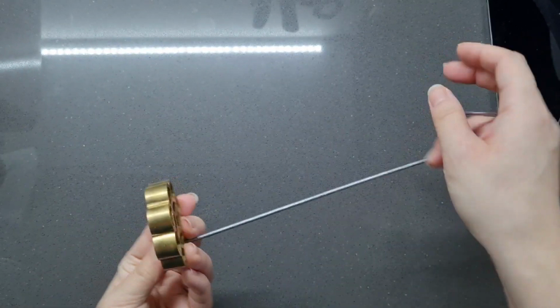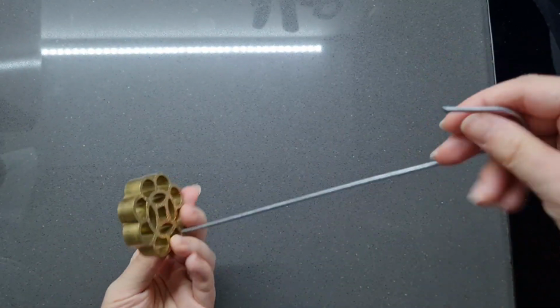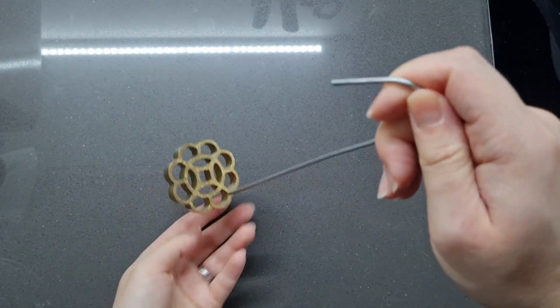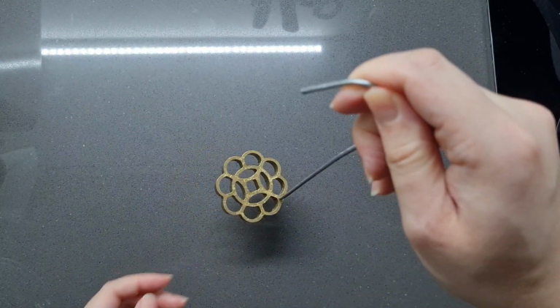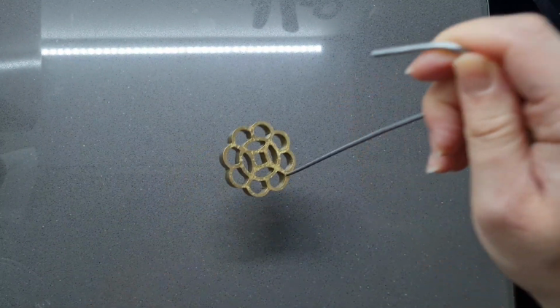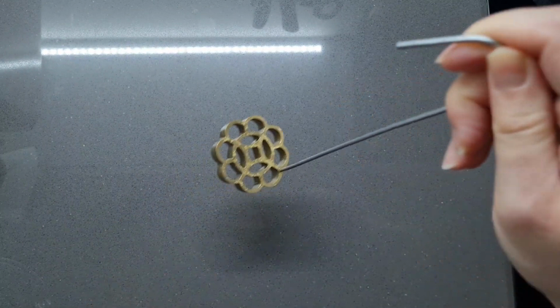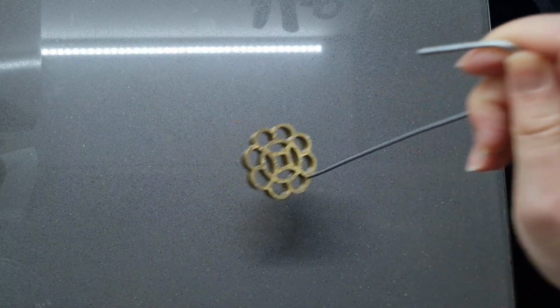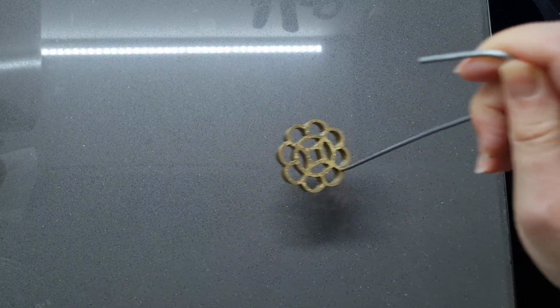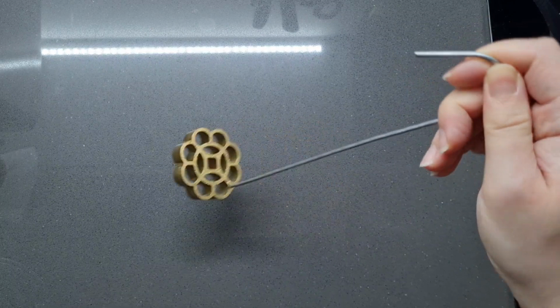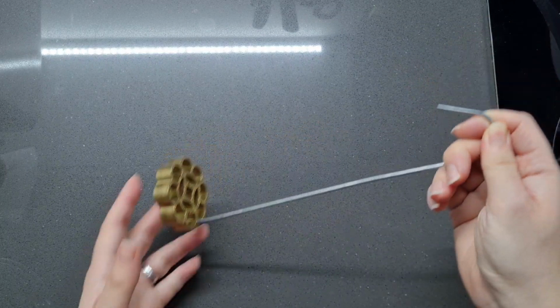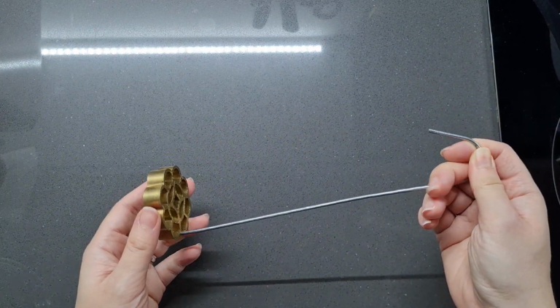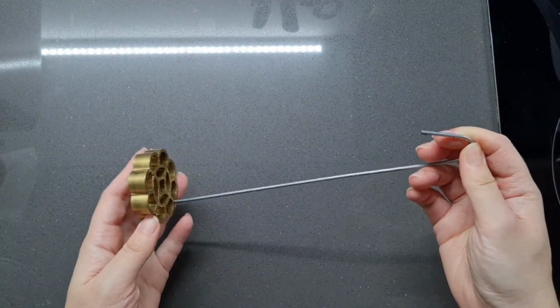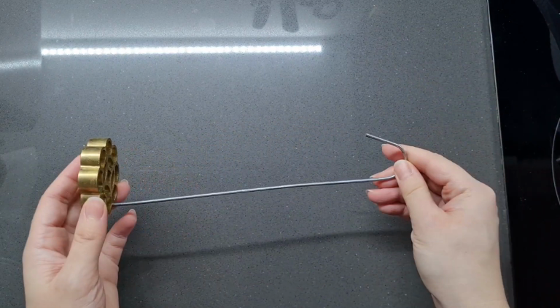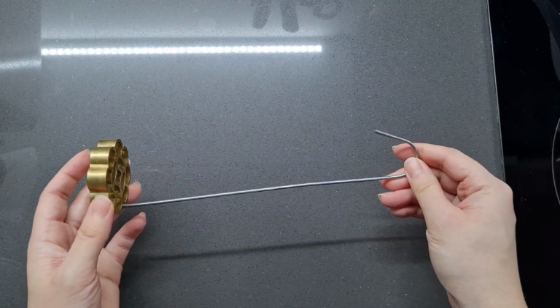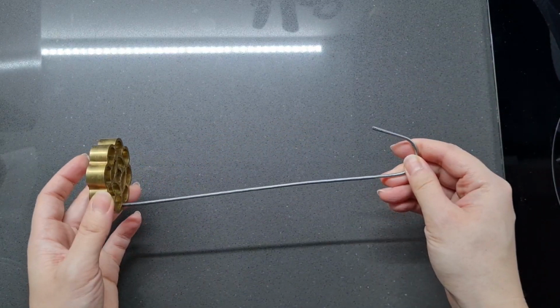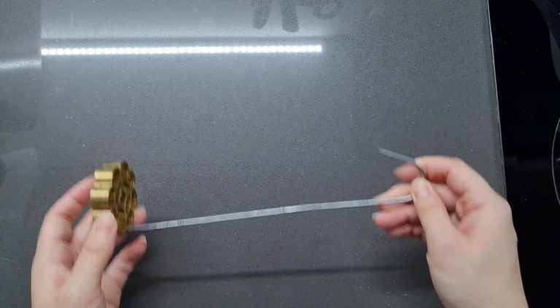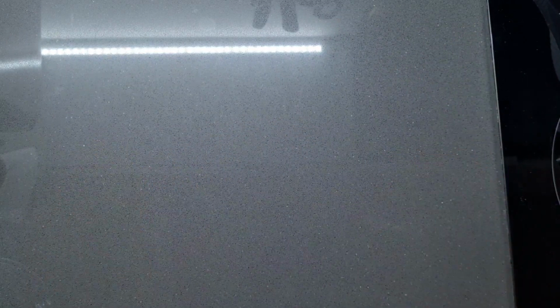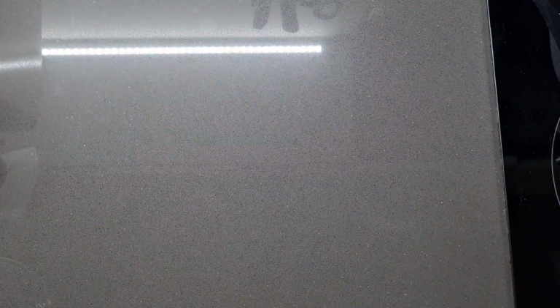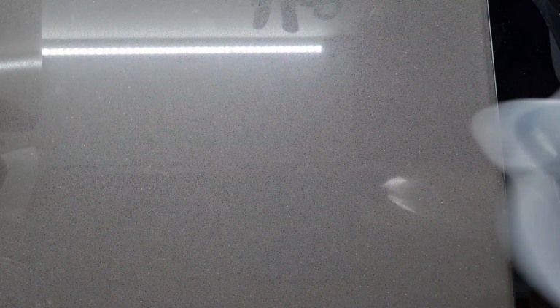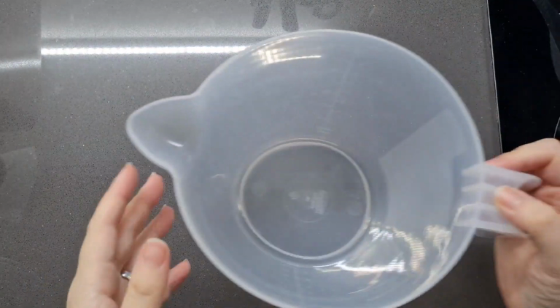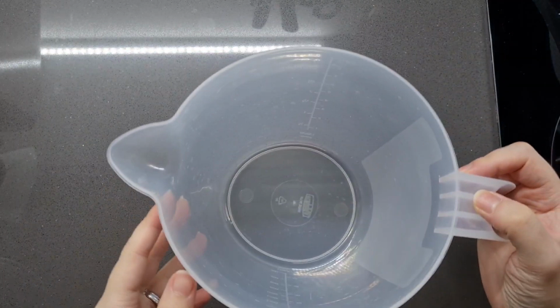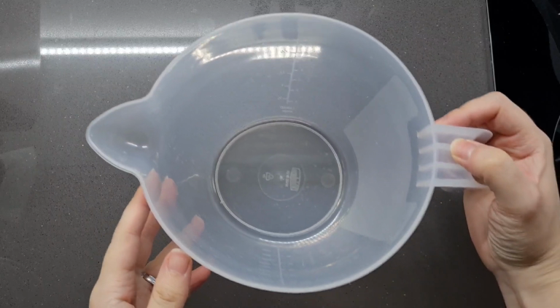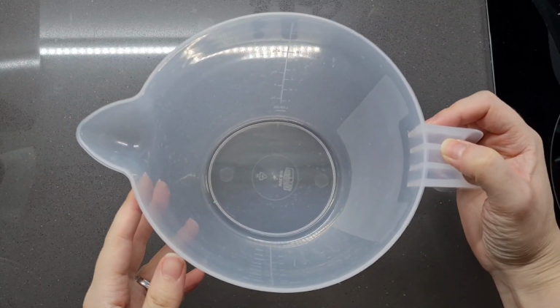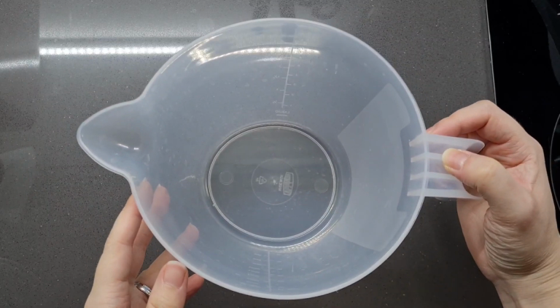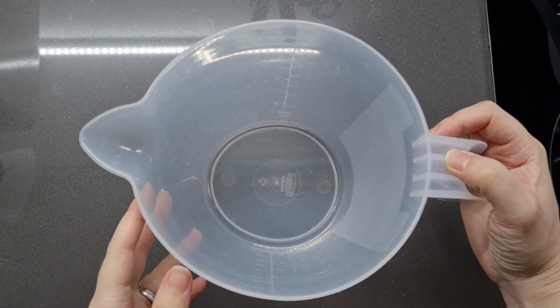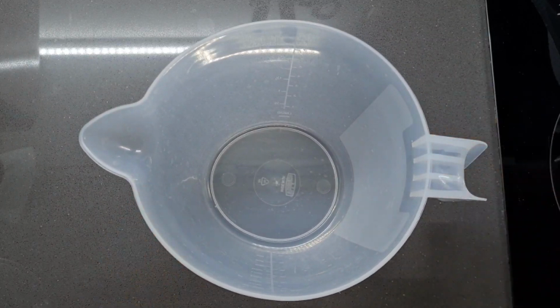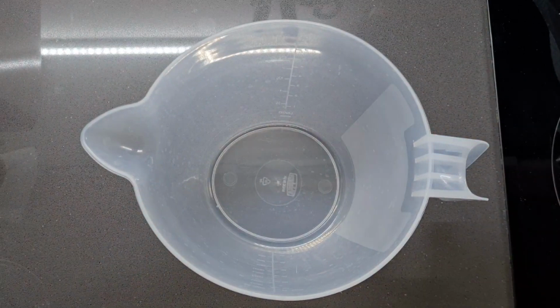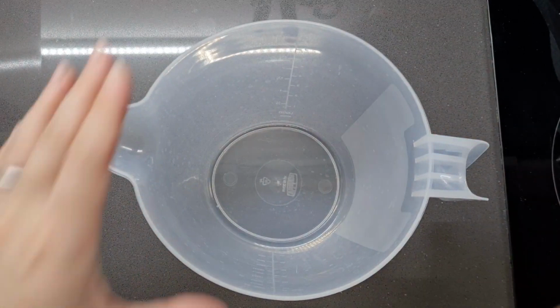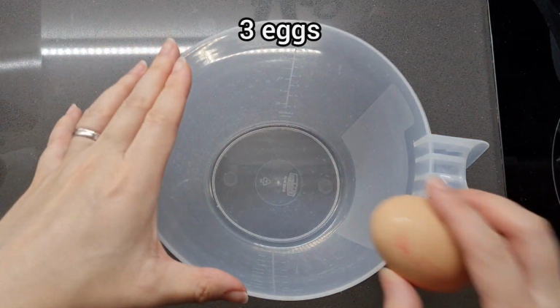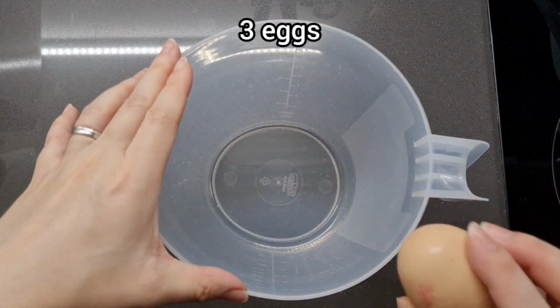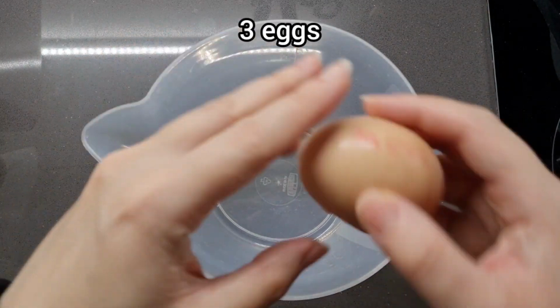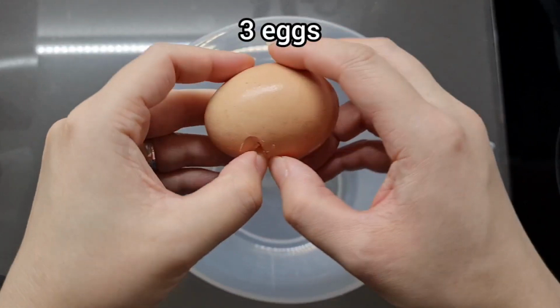dip it into a batter and then put the whole thing after dipping into oil to fry it, which makes the signature shape. So let's go. Full disclosure, you're going to need a couple of hours for this. Let's make the batter first.